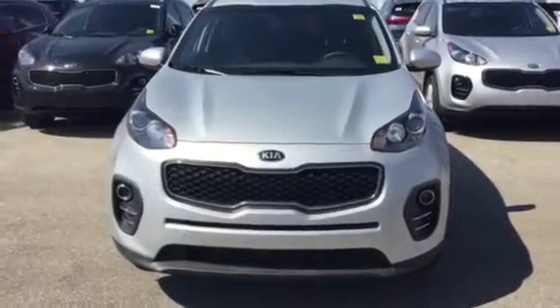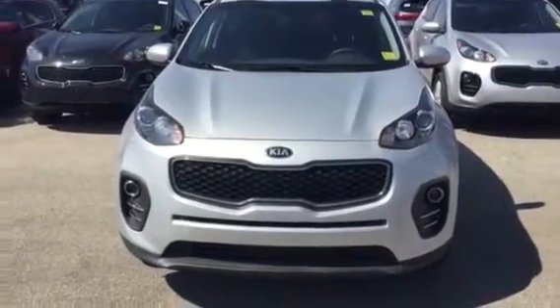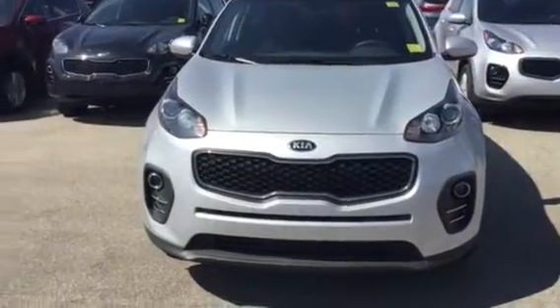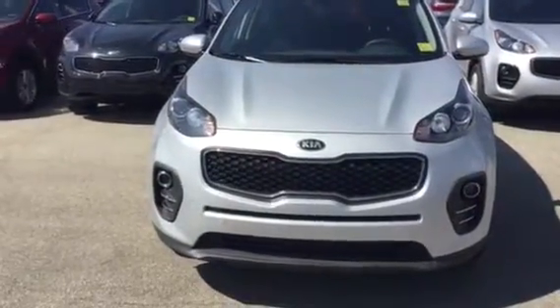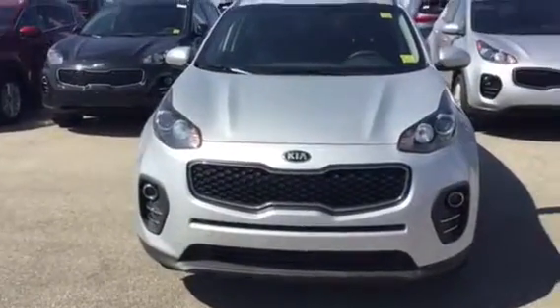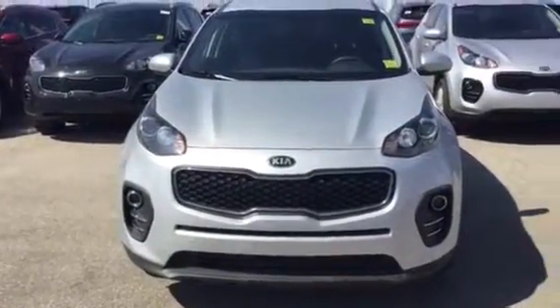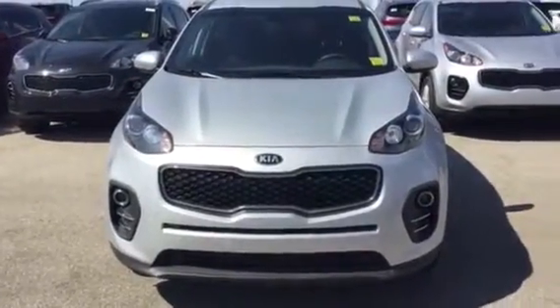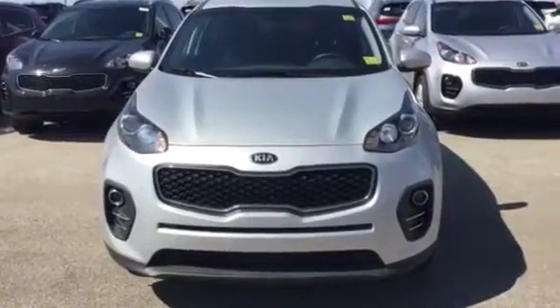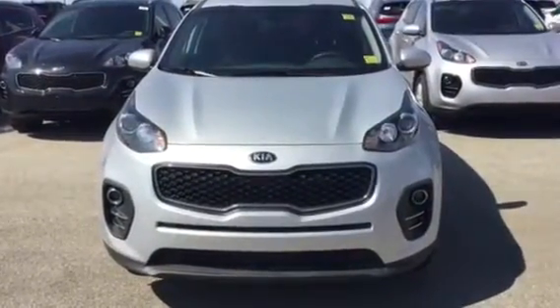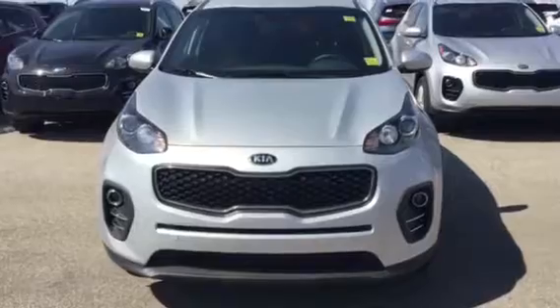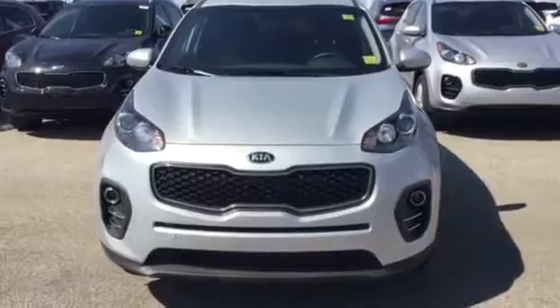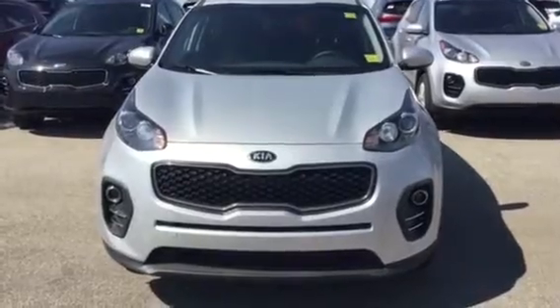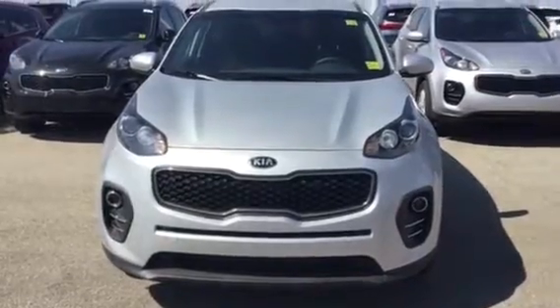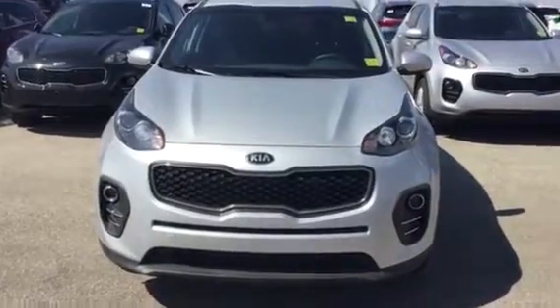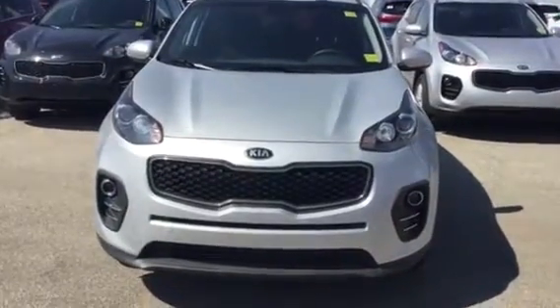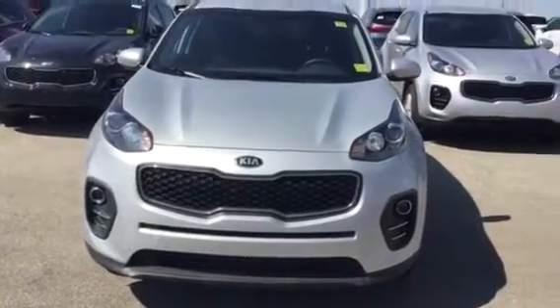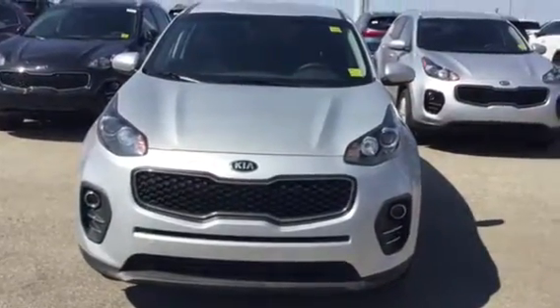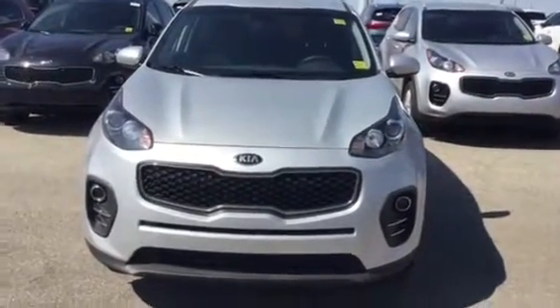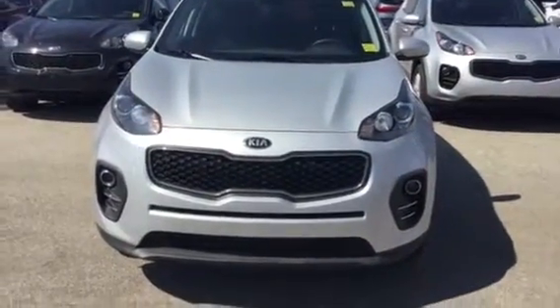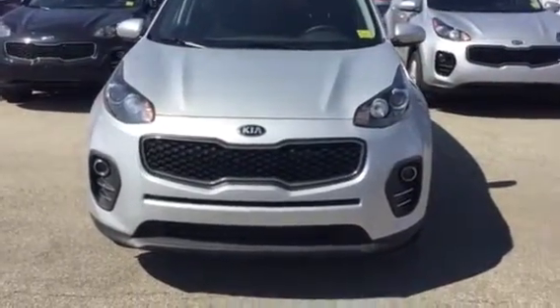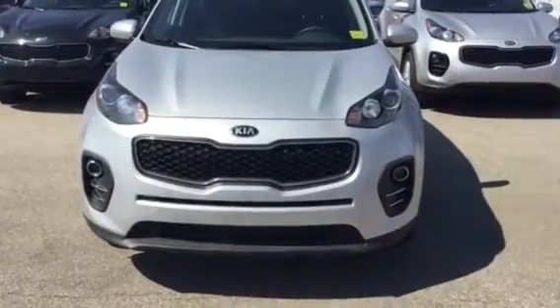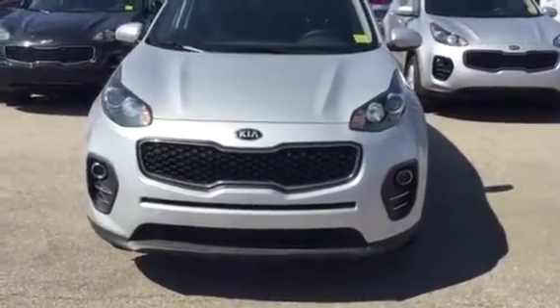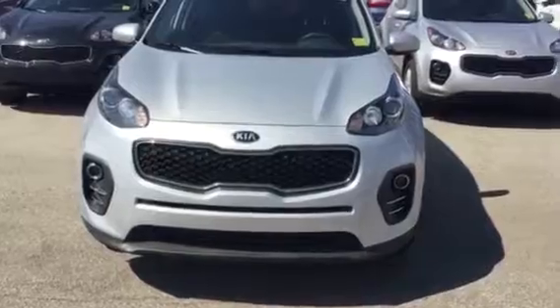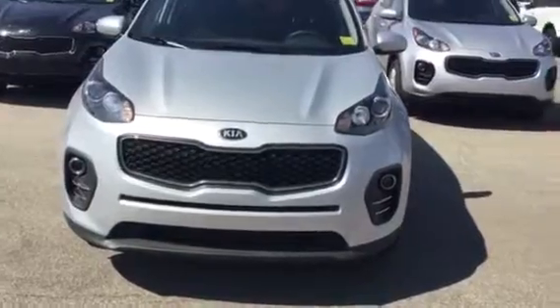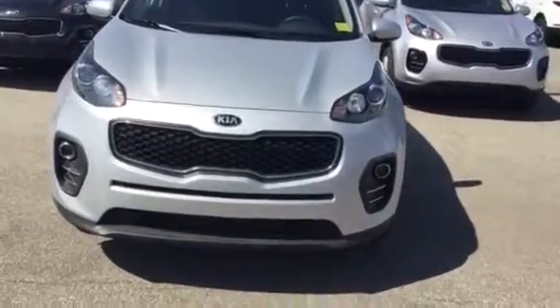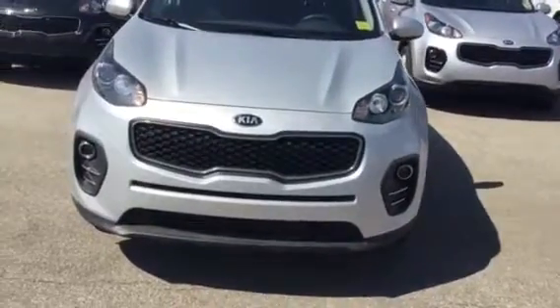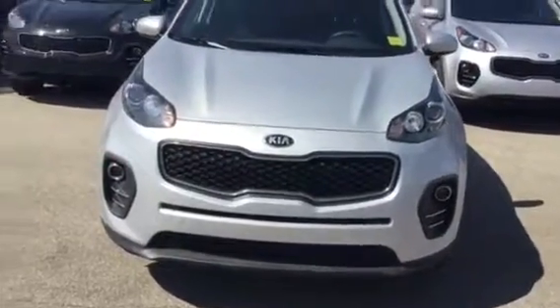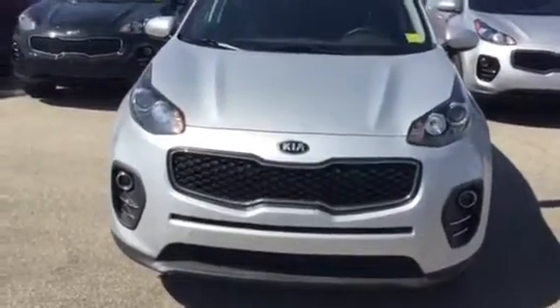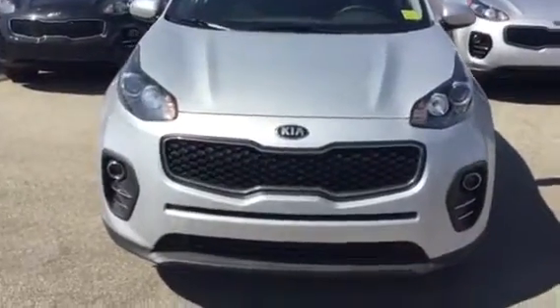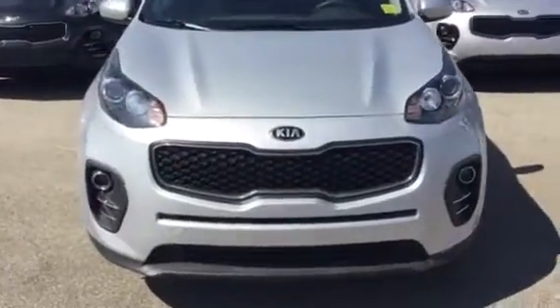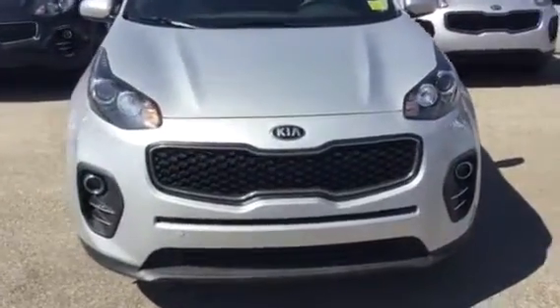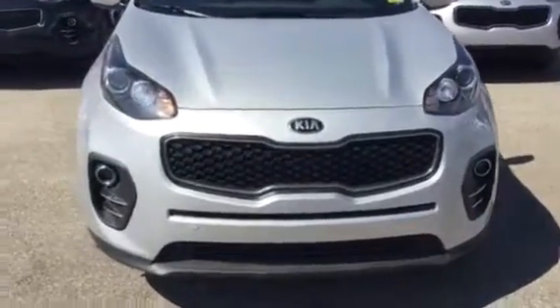Good afternoon, Renato. My name is Eric Dell. I work here at Sherwood Kia. I want to thank you for your inquiry on this 2017 Kia Sportage. I'm just going to do a quick walk-around video here to show you some features of the vehicle.